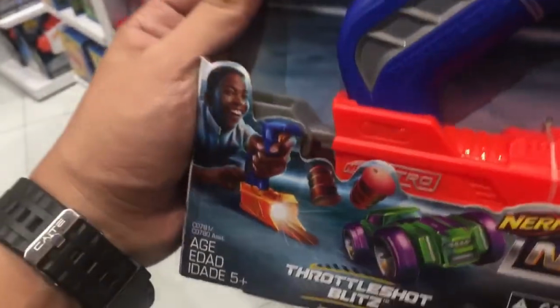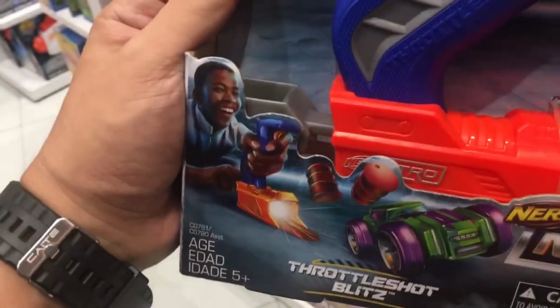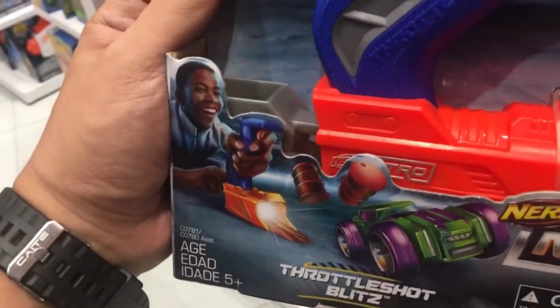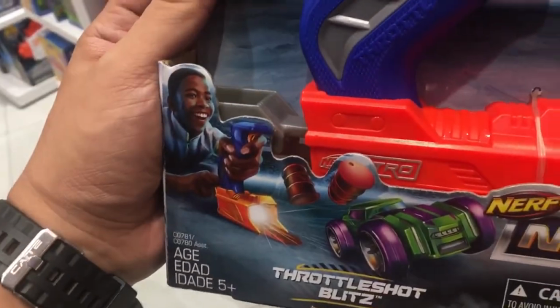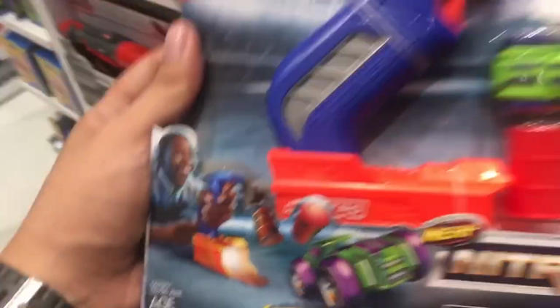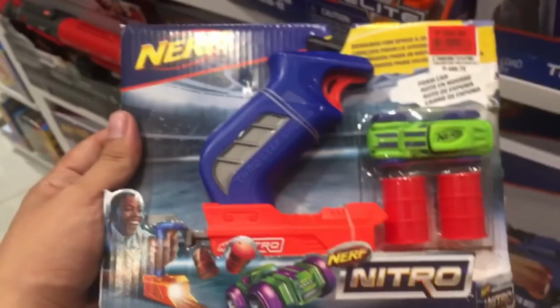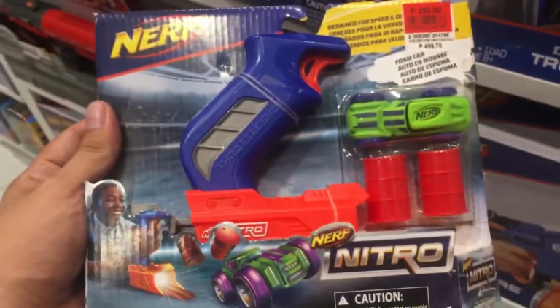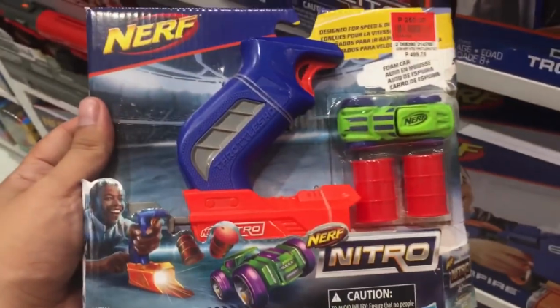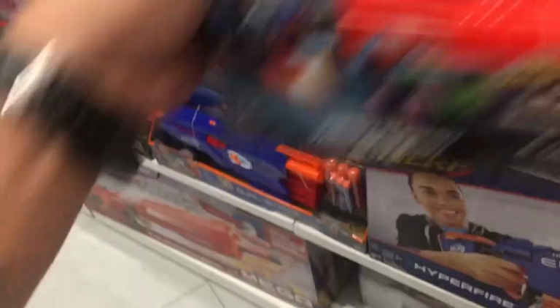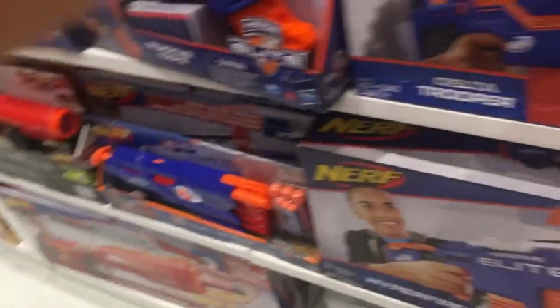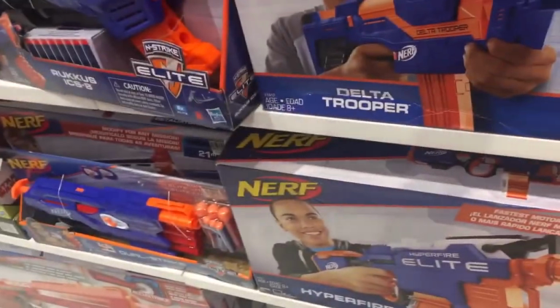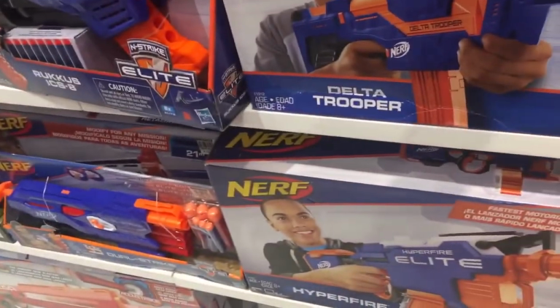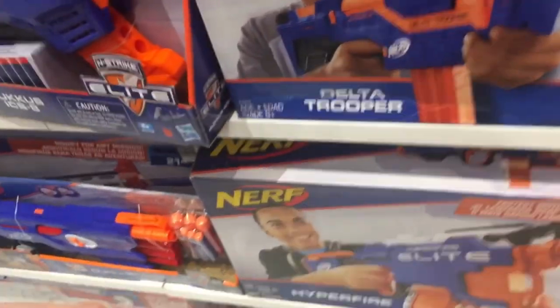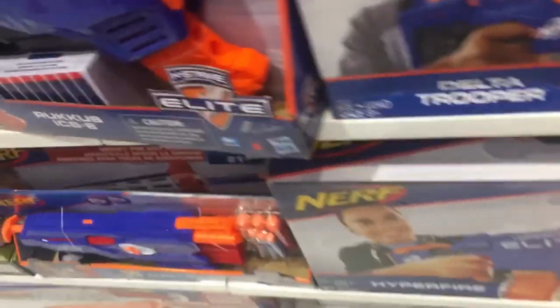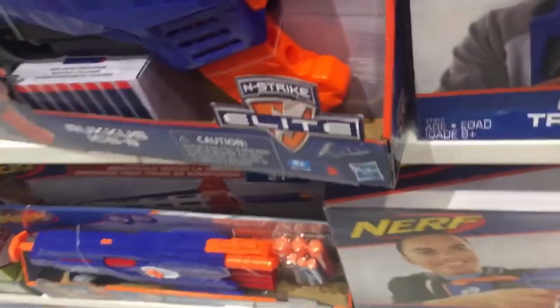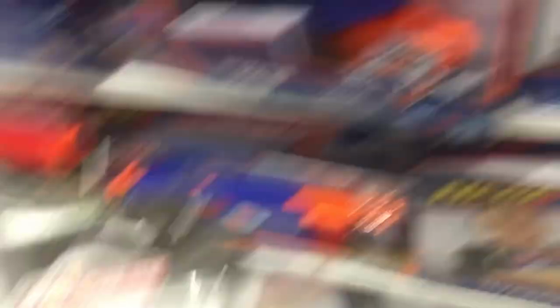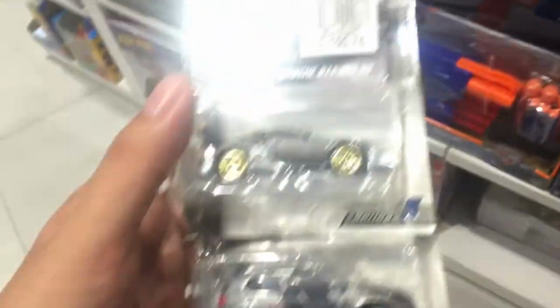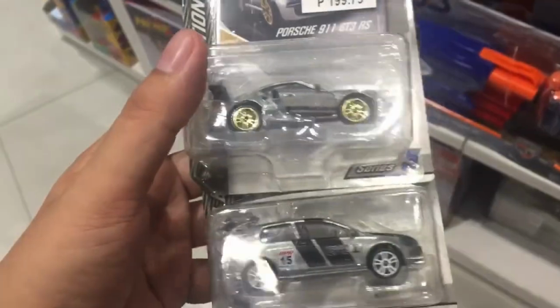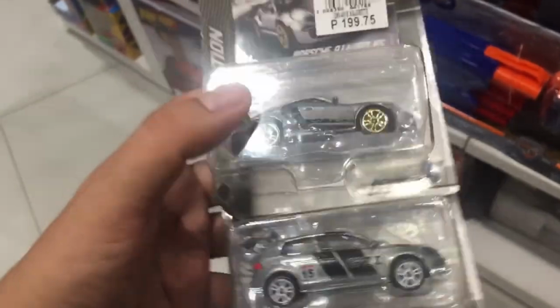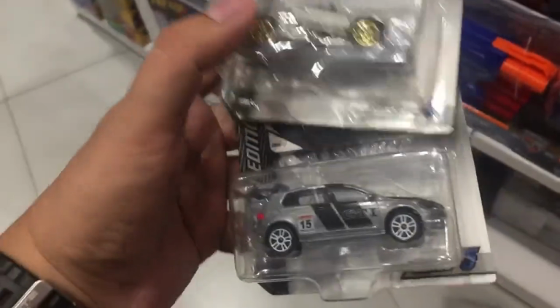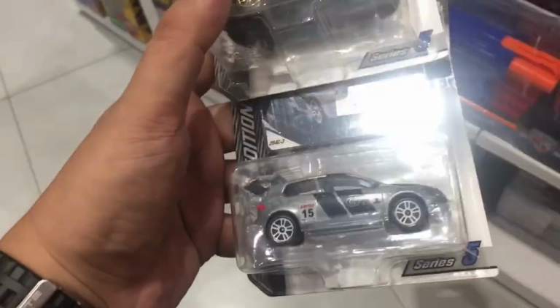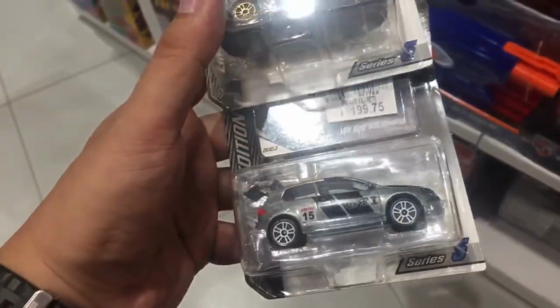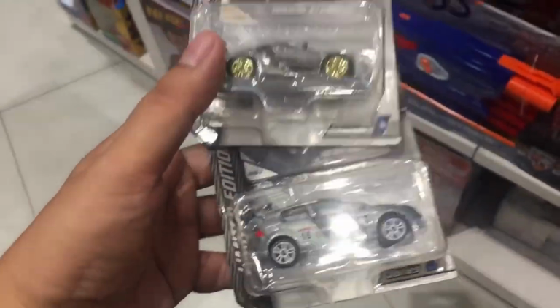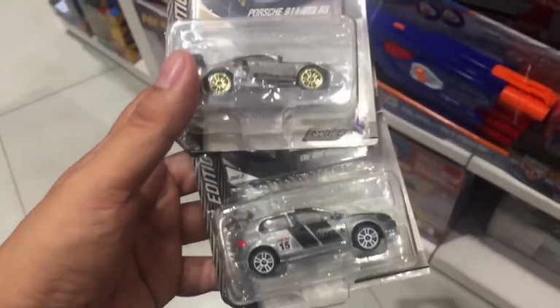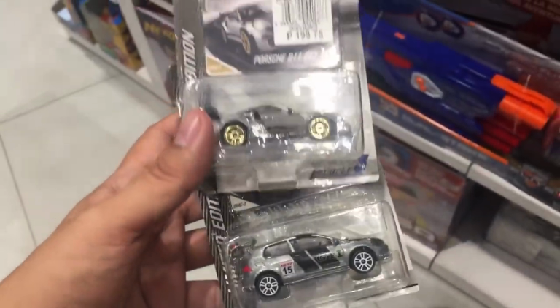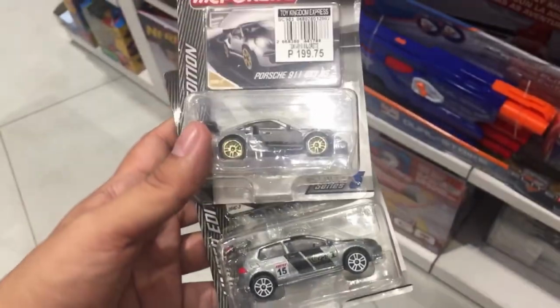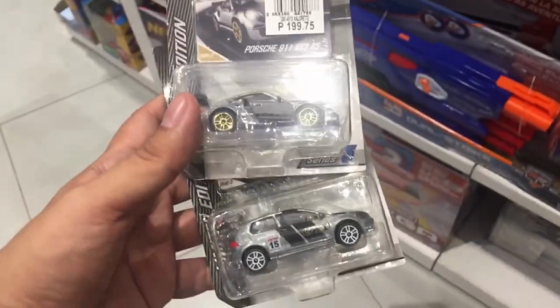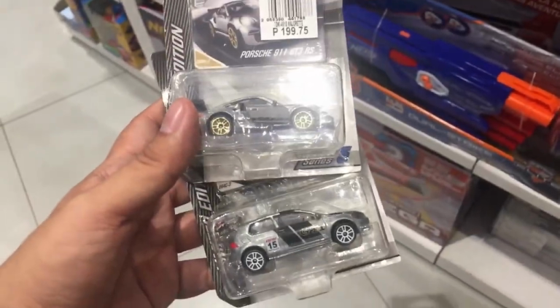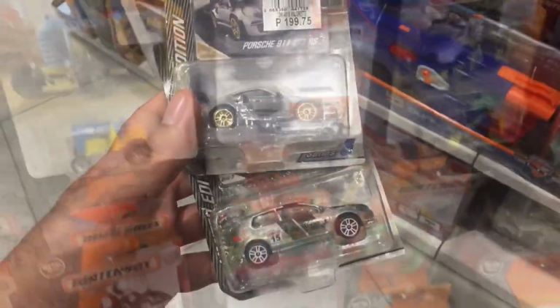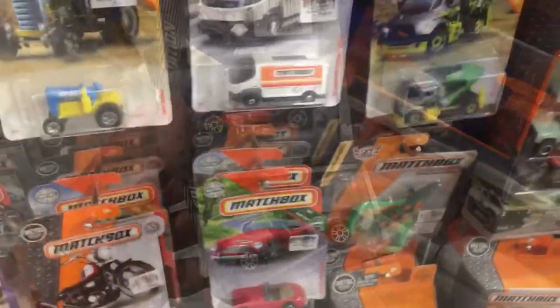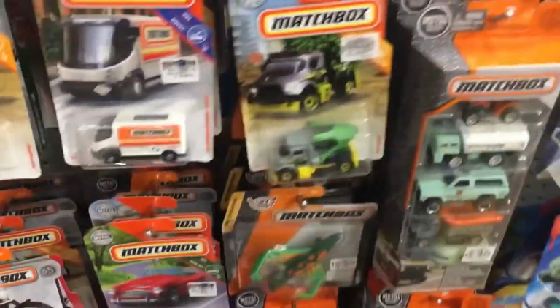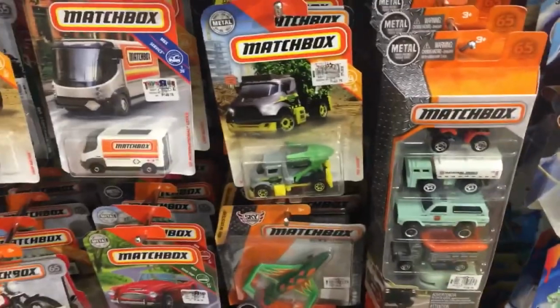And I also bought this one for my son — a Nerf Nitro. He'll surely love that one. So I'm buying these two Zamacs as well.